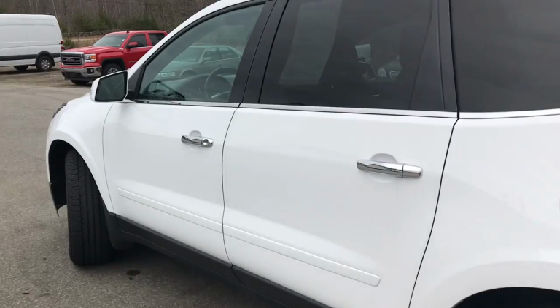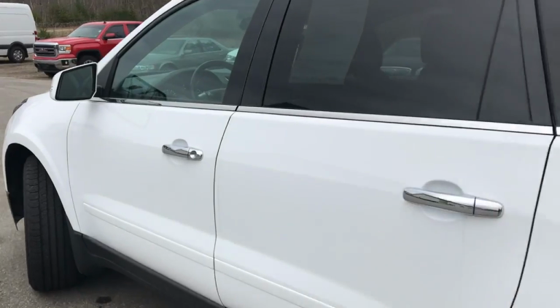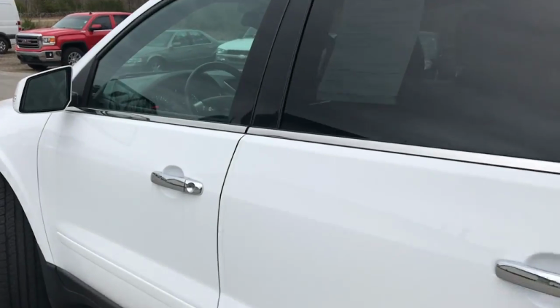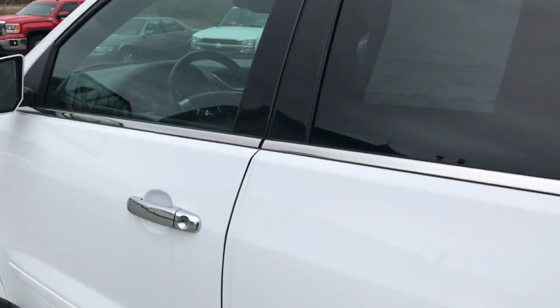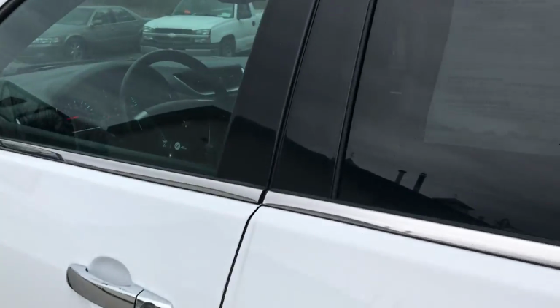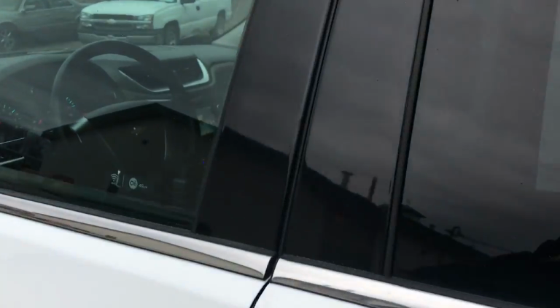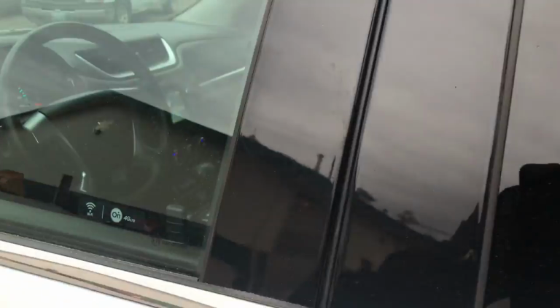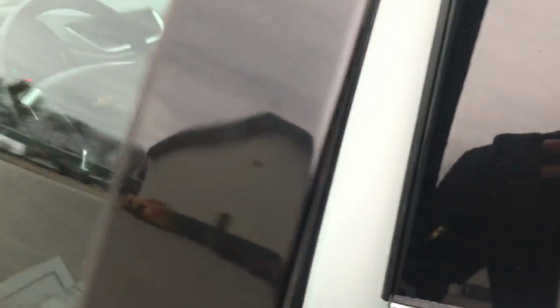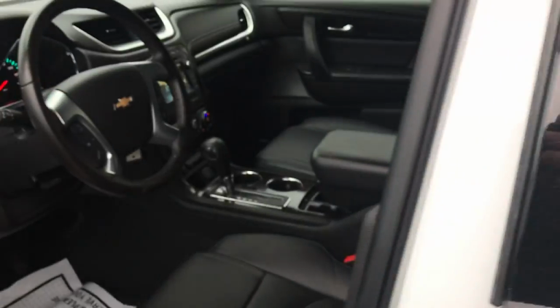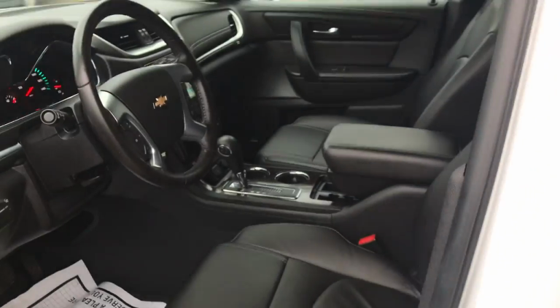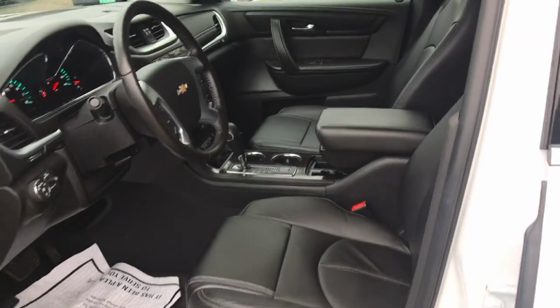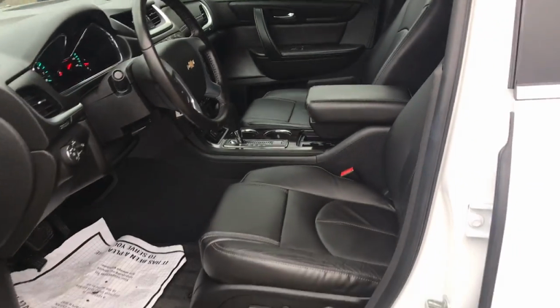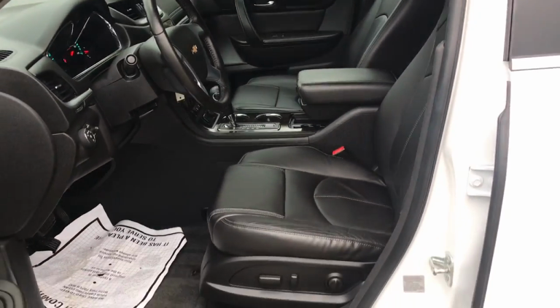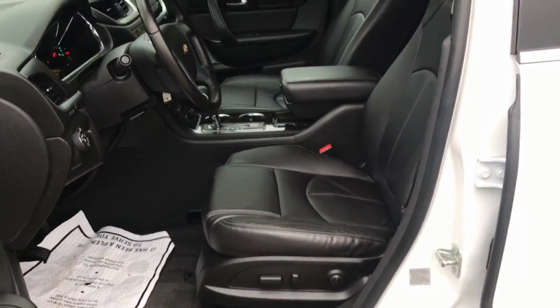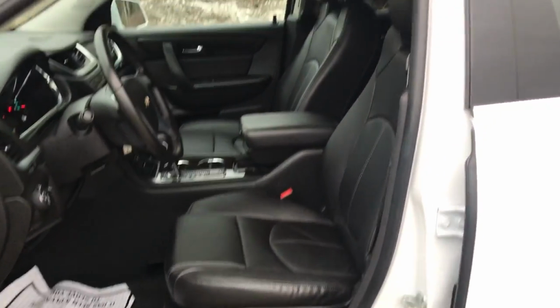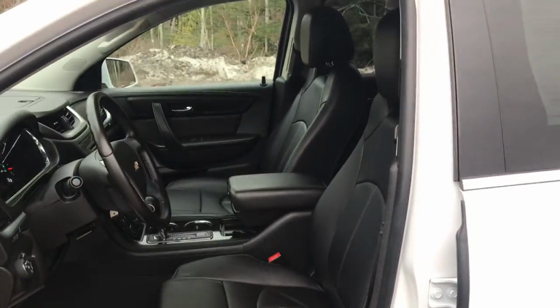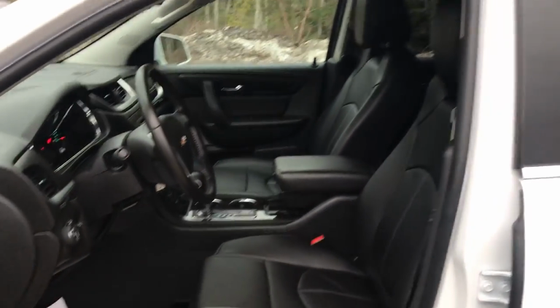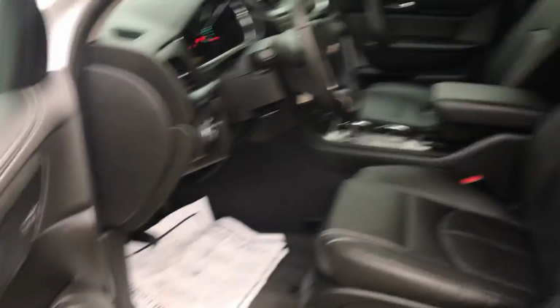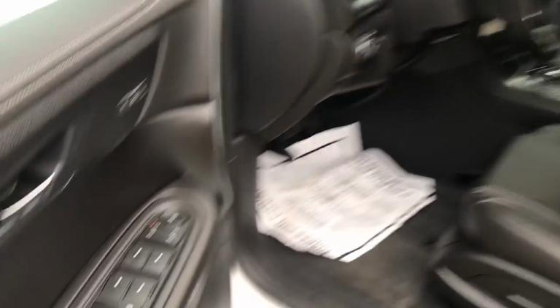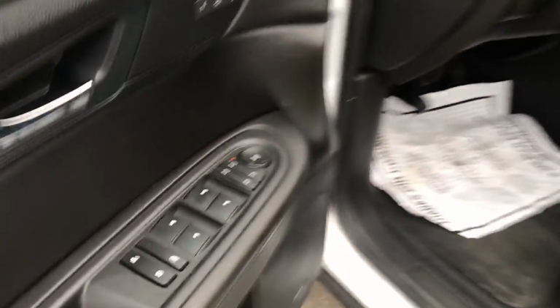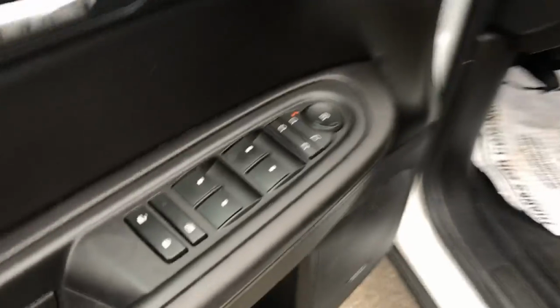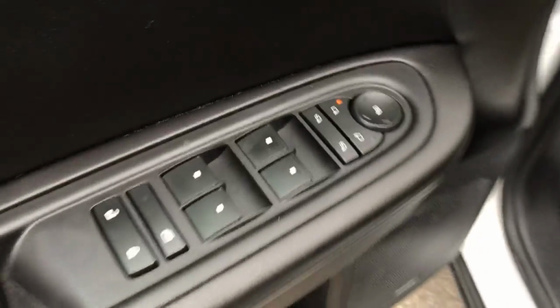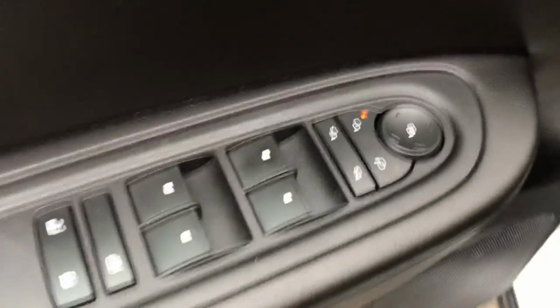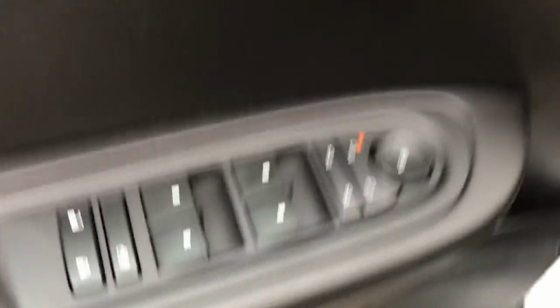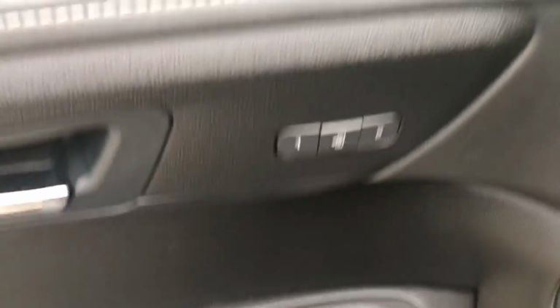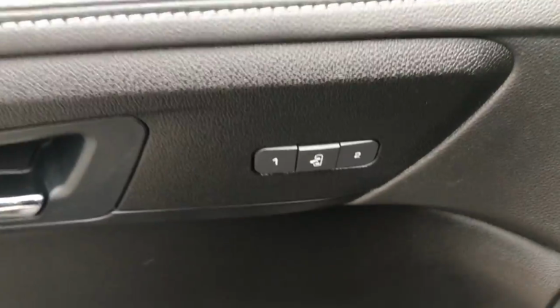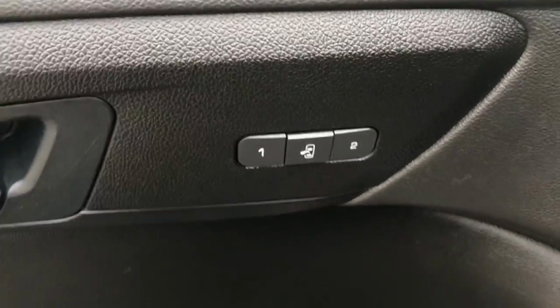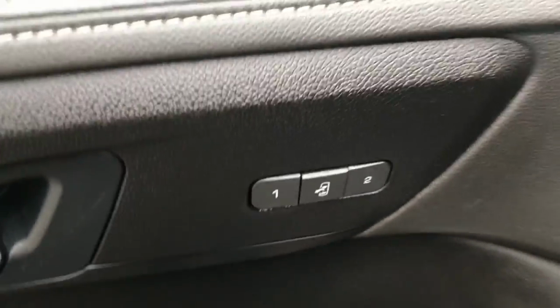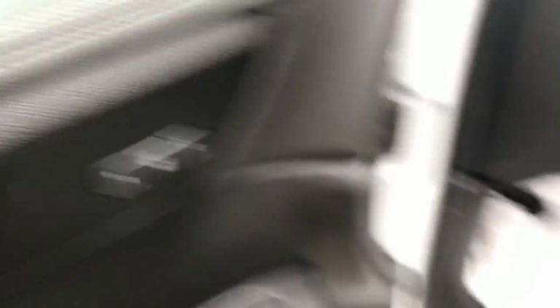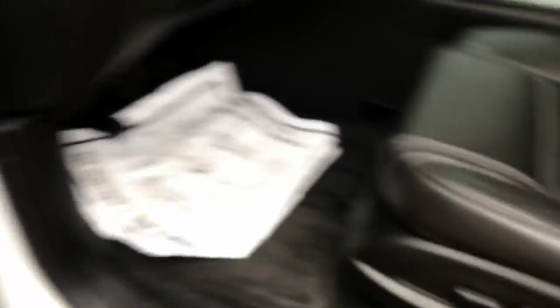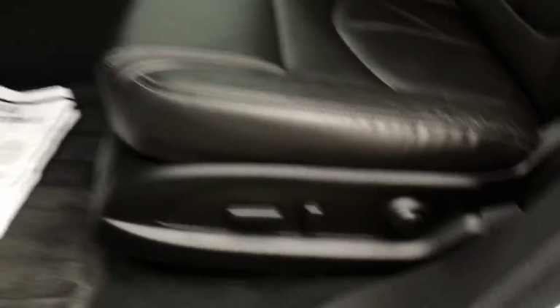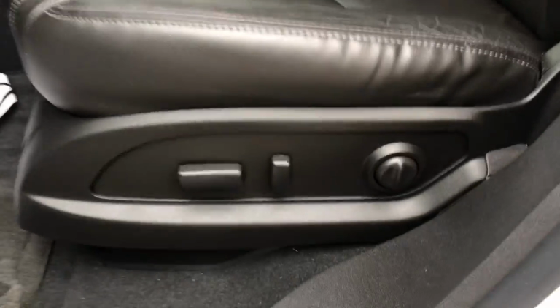Go ahead and take a look at the interior here — you've got your black leather interior, driver door panel here, power windows, mirrors and locks, as well as your memory setting for your power driver seat.